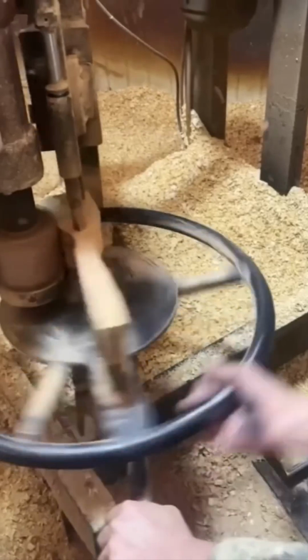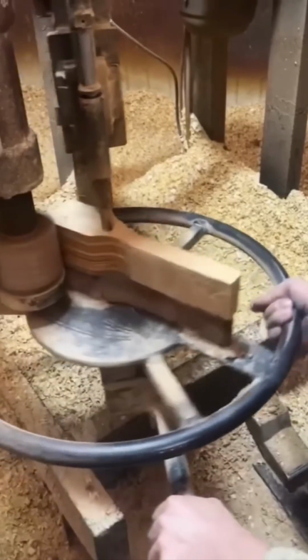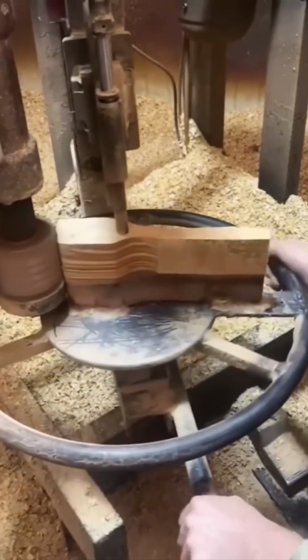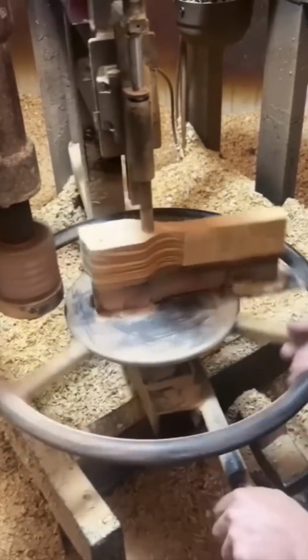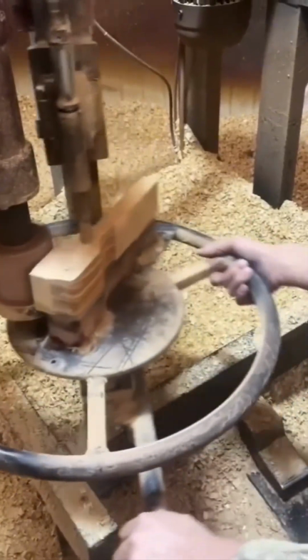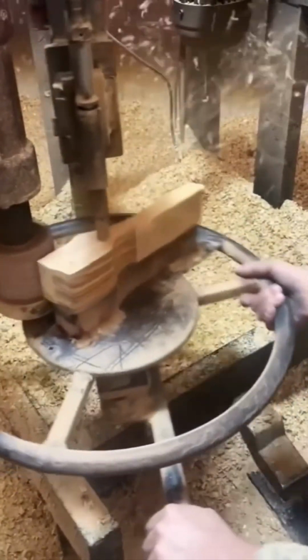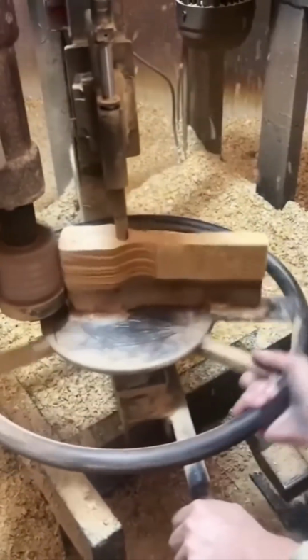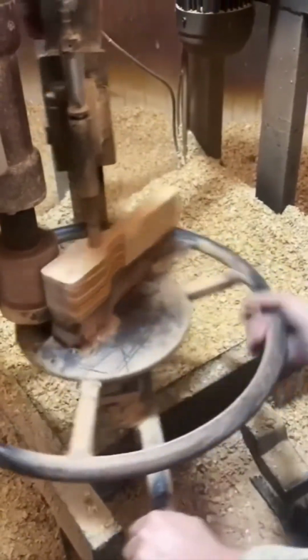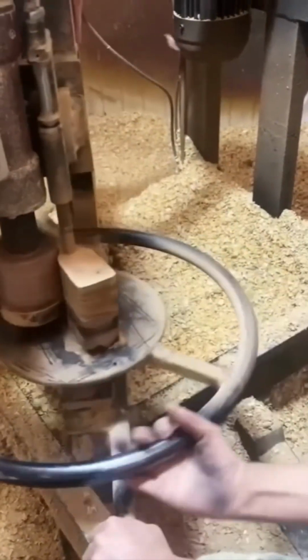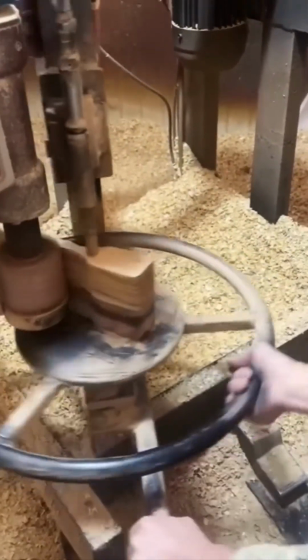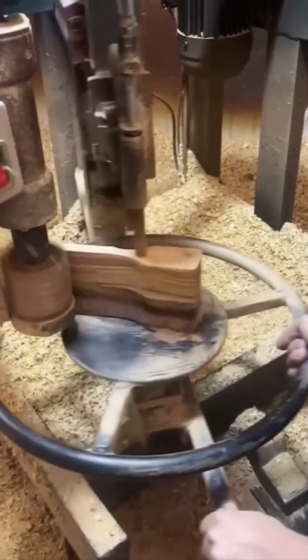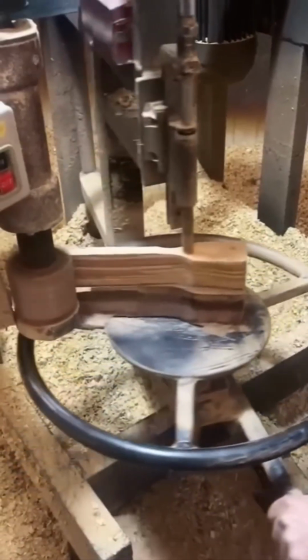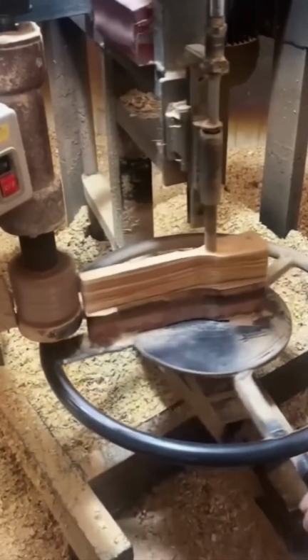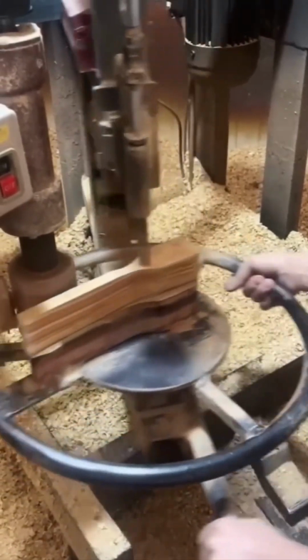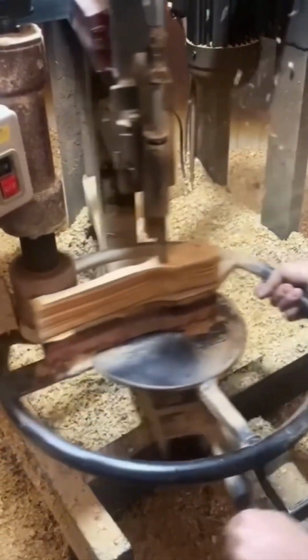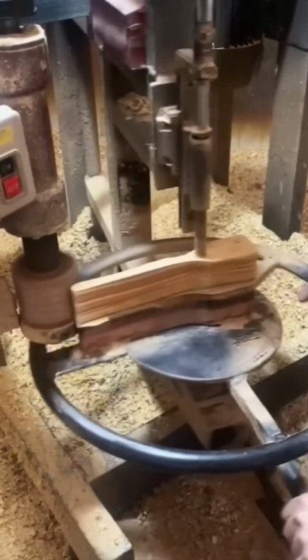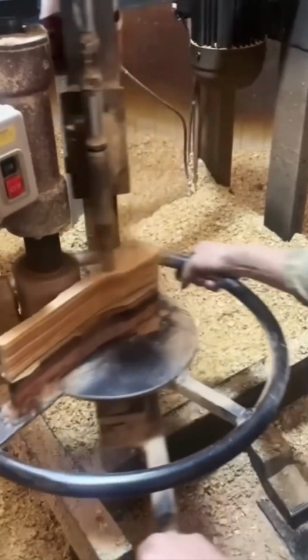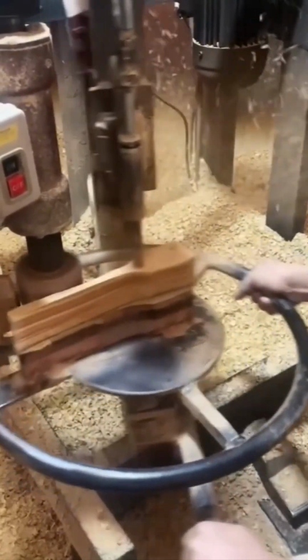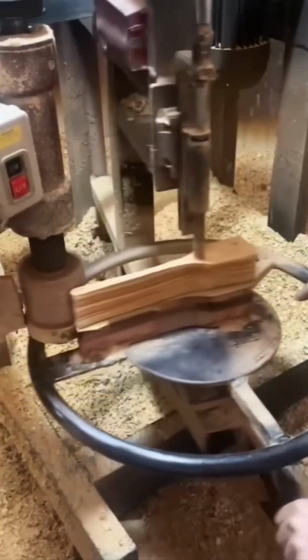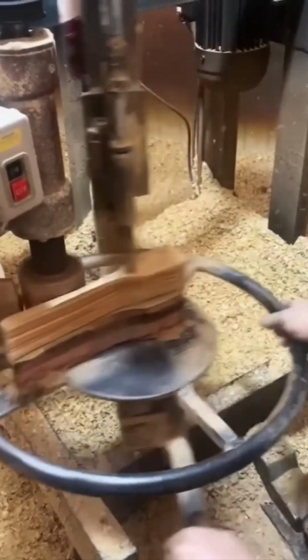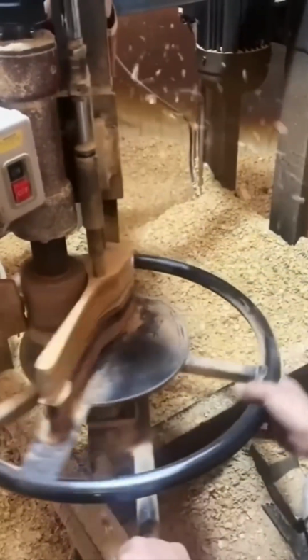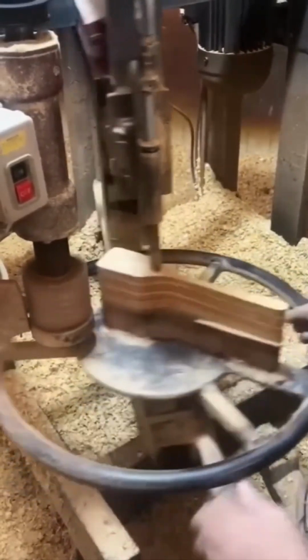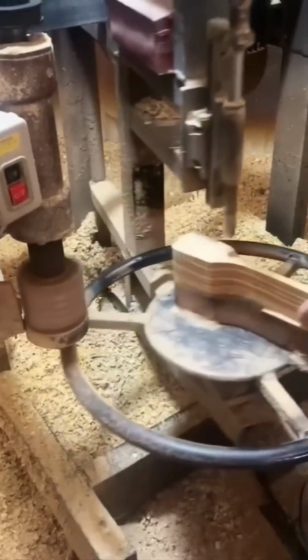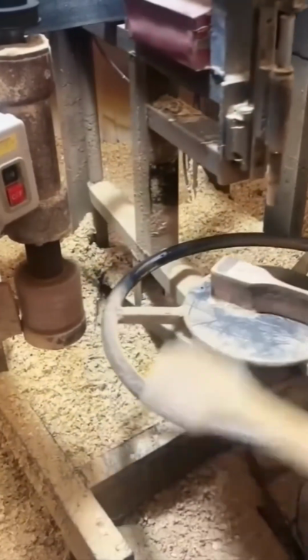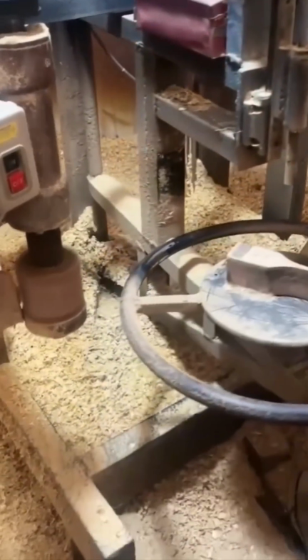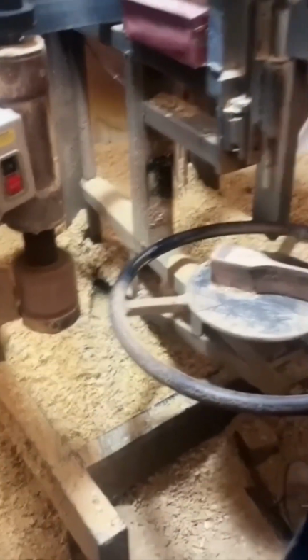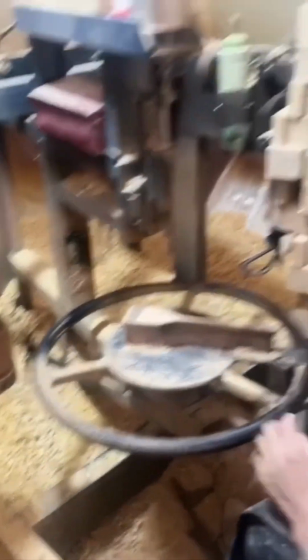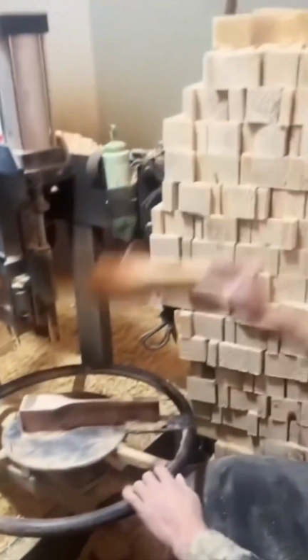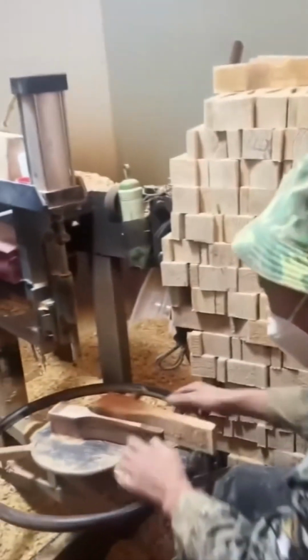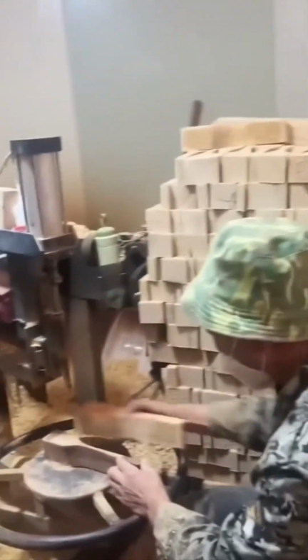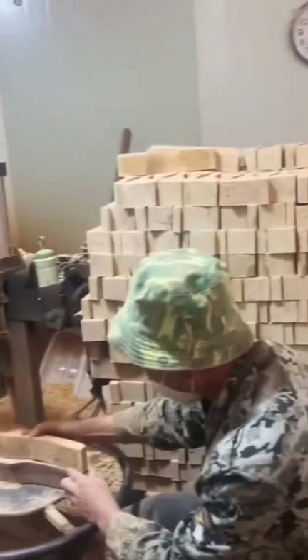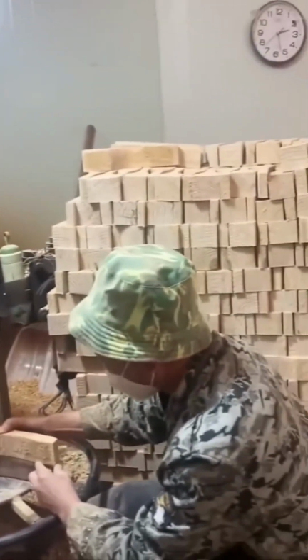Now for something warmer: crafting a wooden ladle. You thought your grandma's spoon was rustic? Please. This one's being sanded, turned, and shaped with the kind of love usually reserved for fine violins or samurai swords.